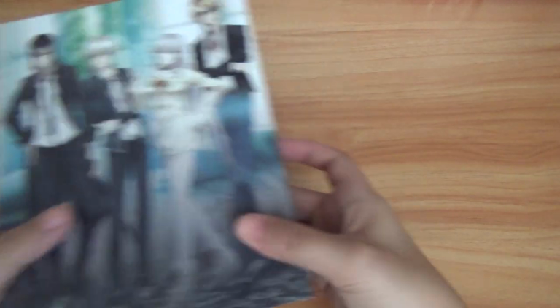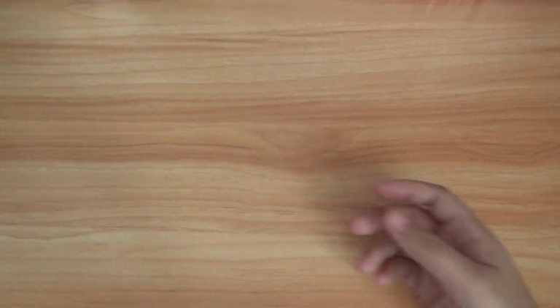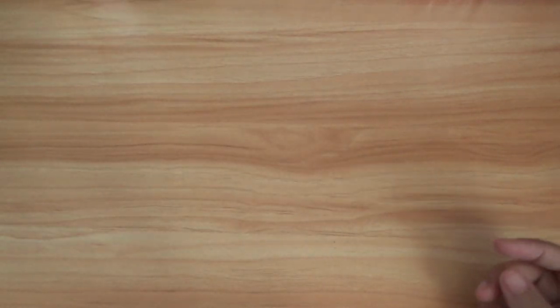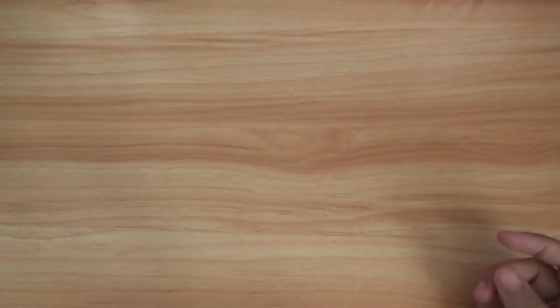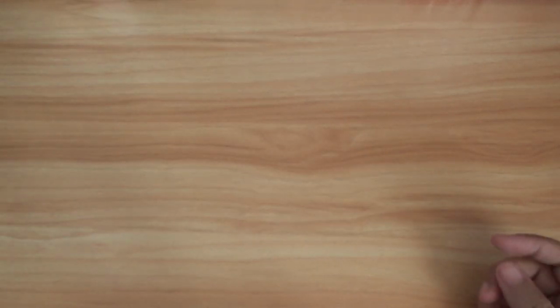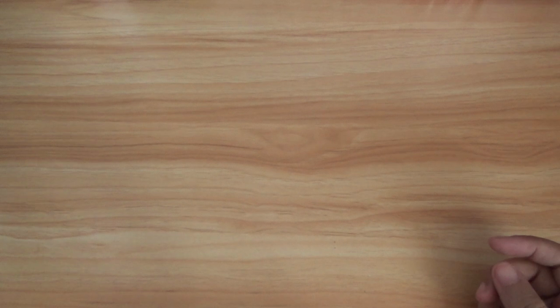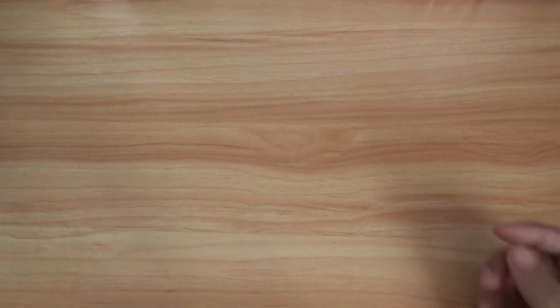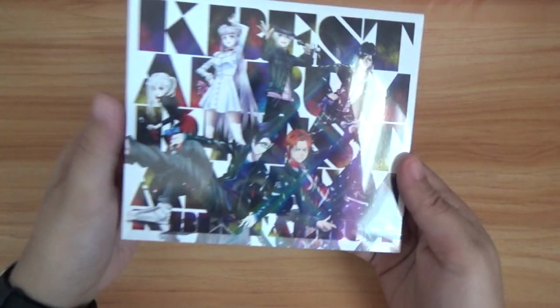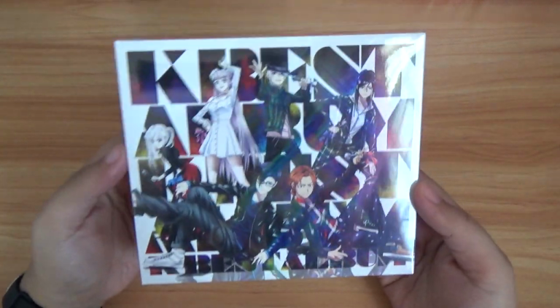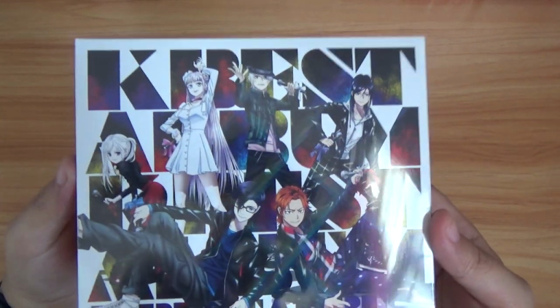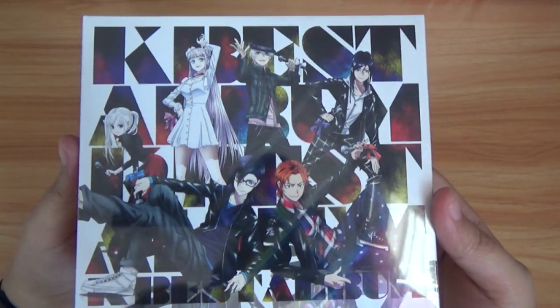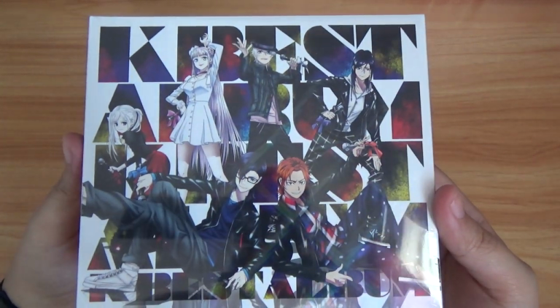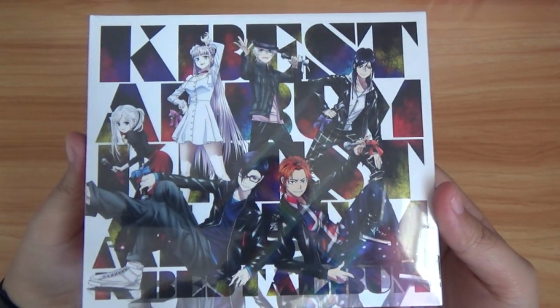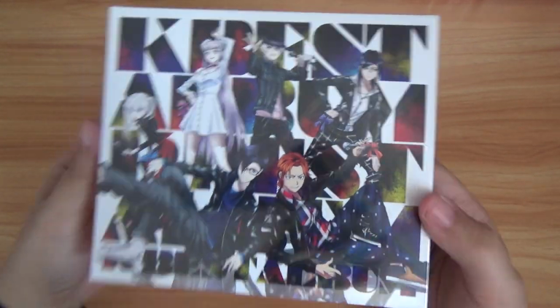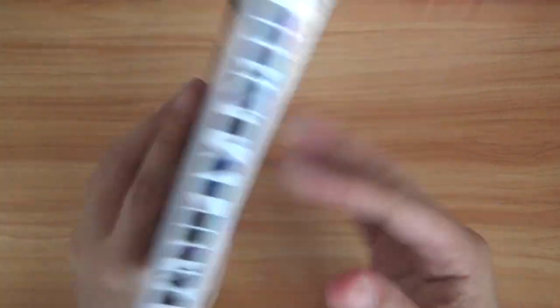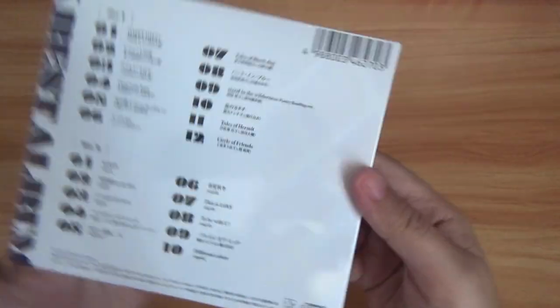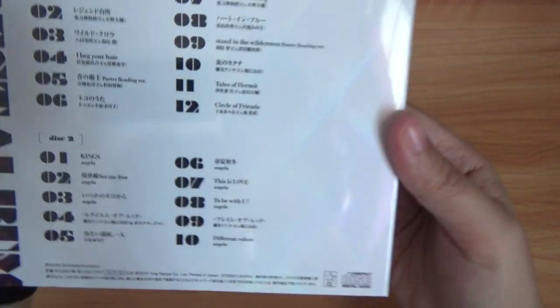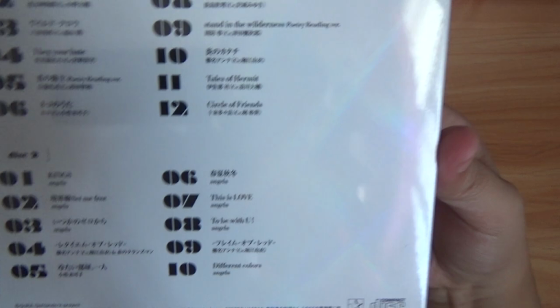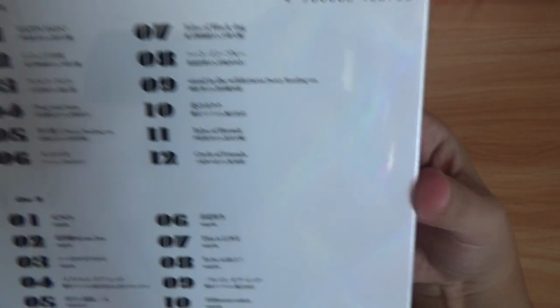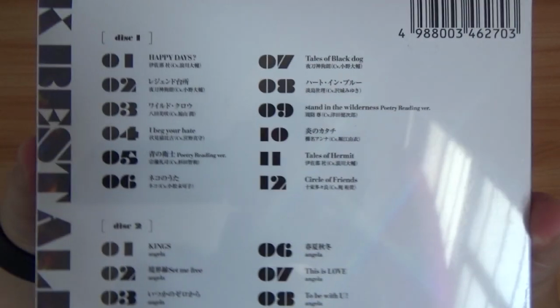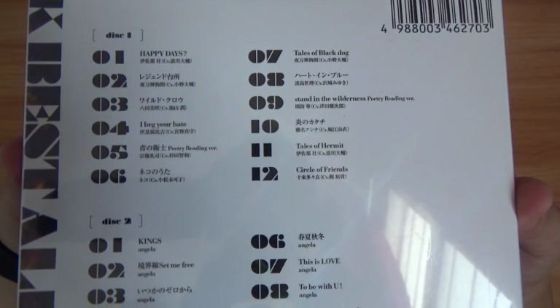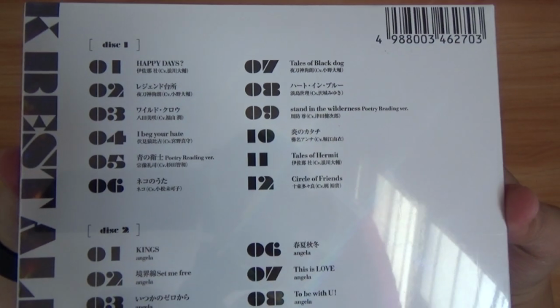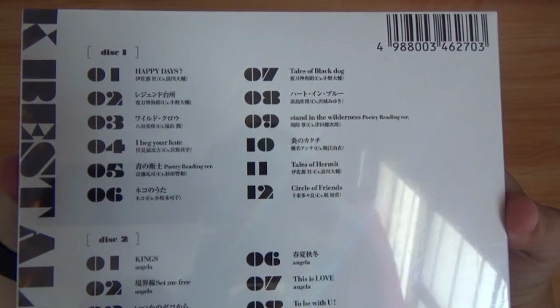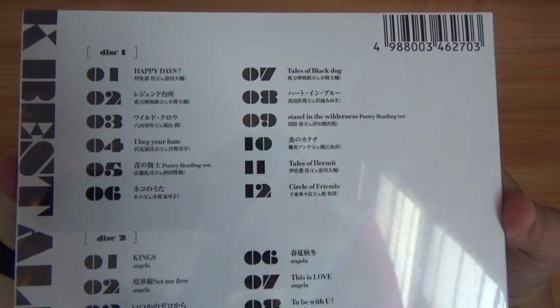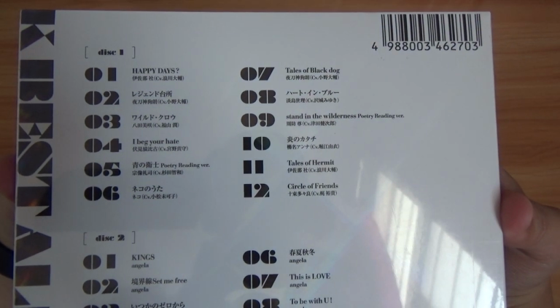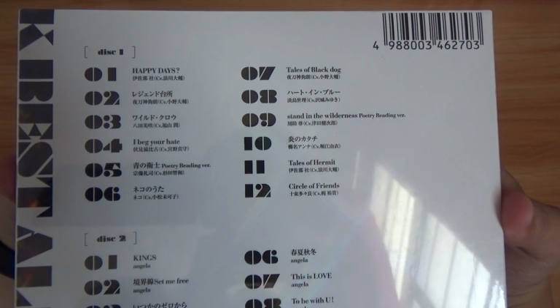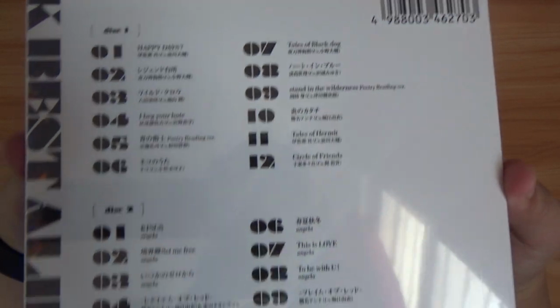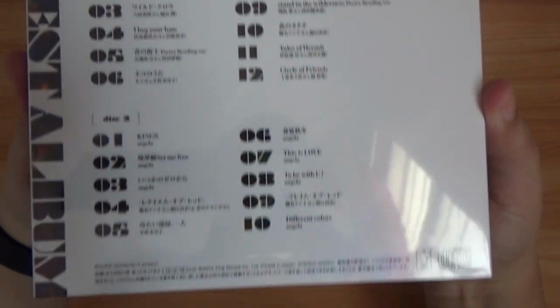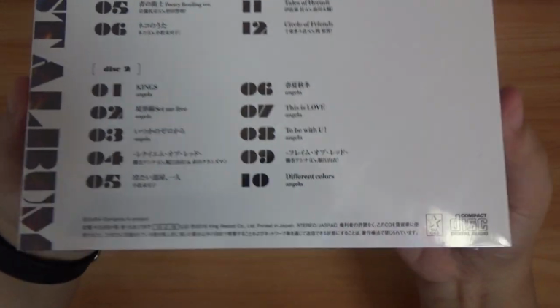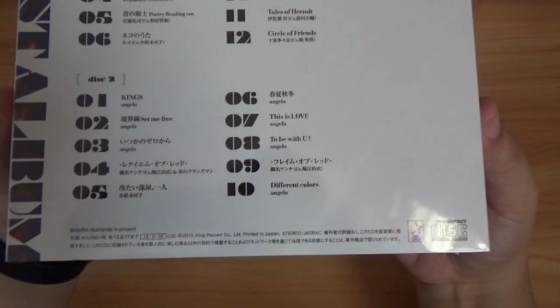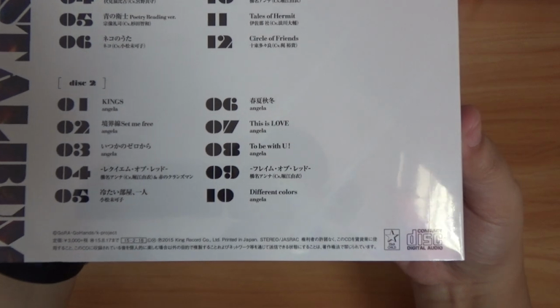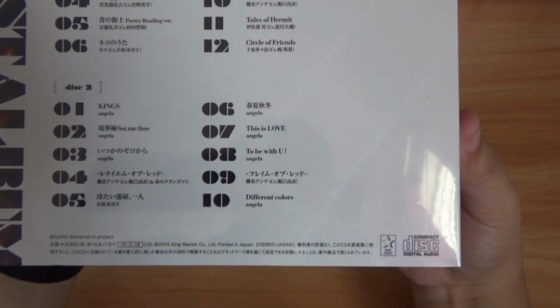Now let's go ahead and get the K-Best album, which is this one. For Disc 1 we have at least 12 tracks, Disc 2 has 10.